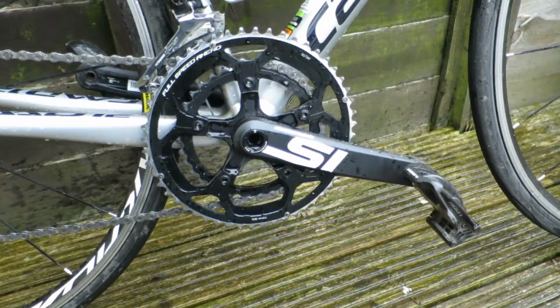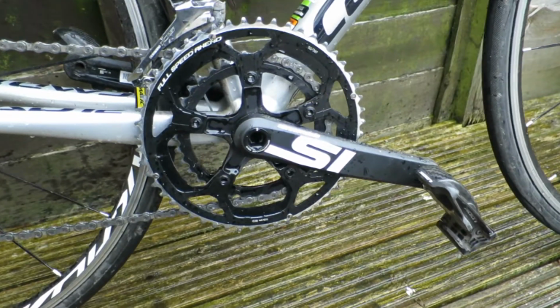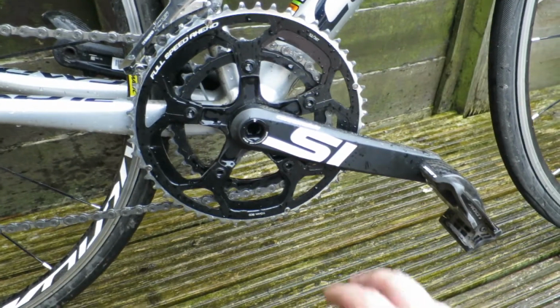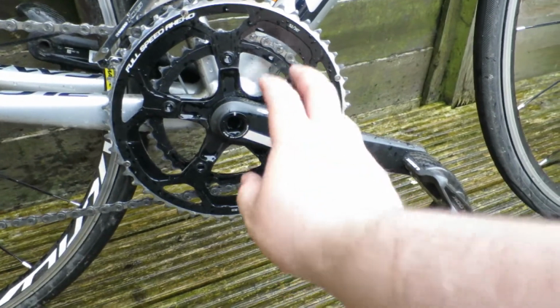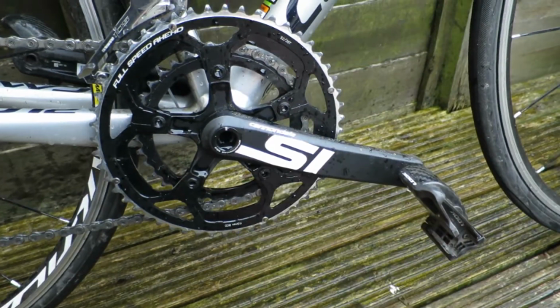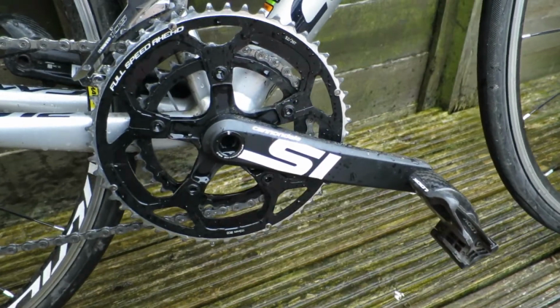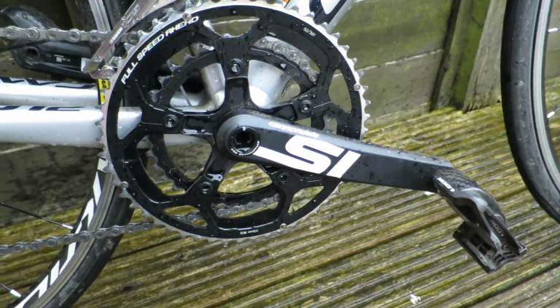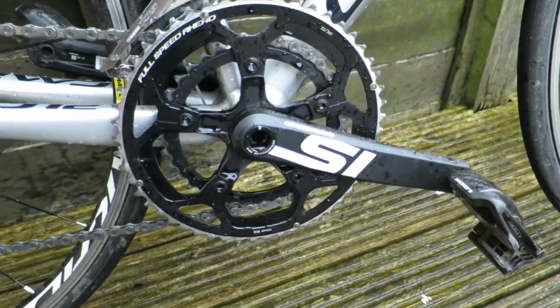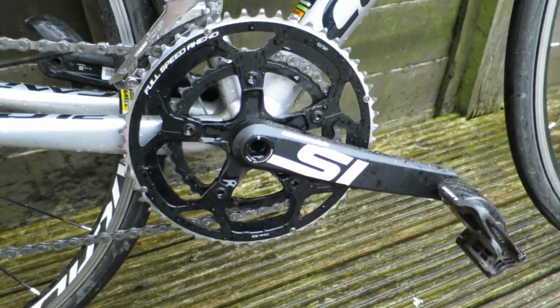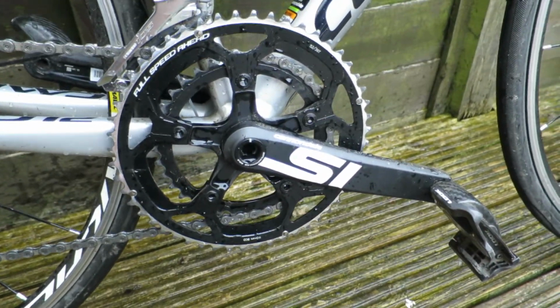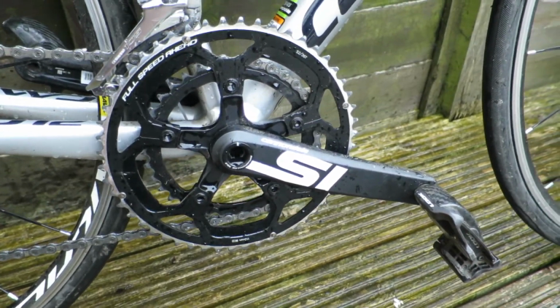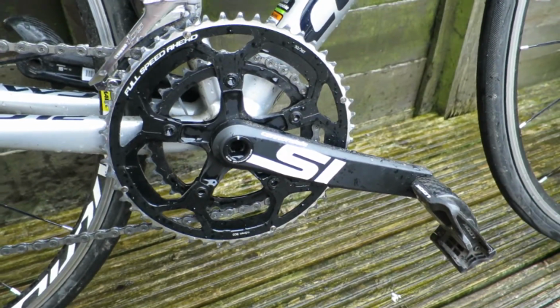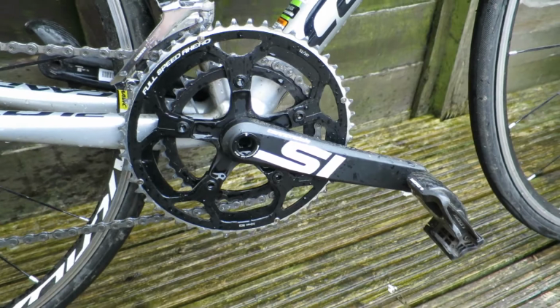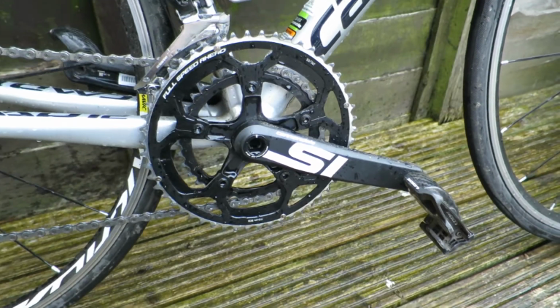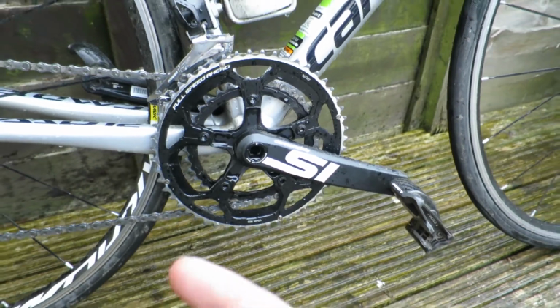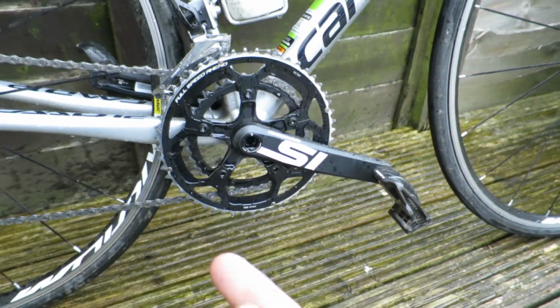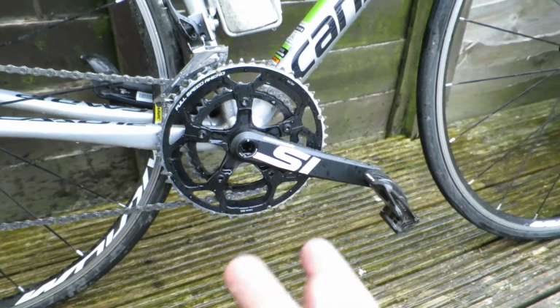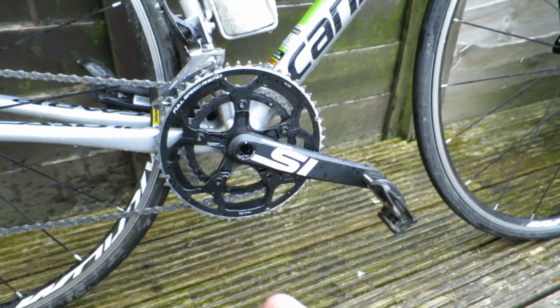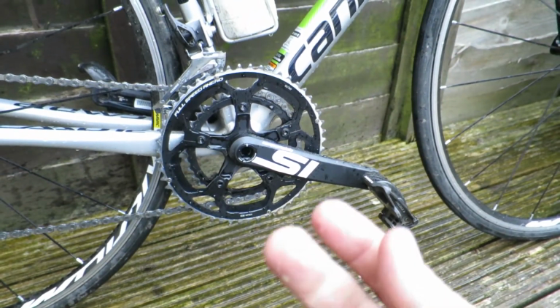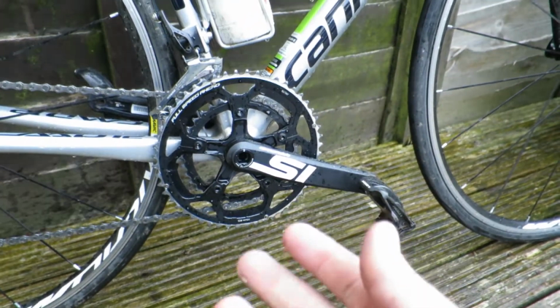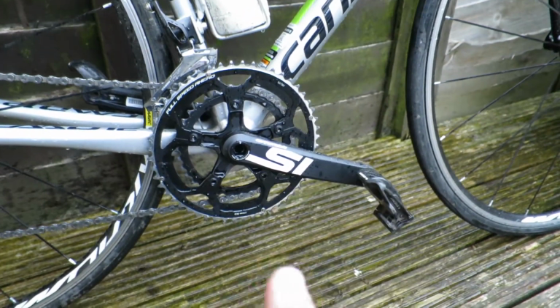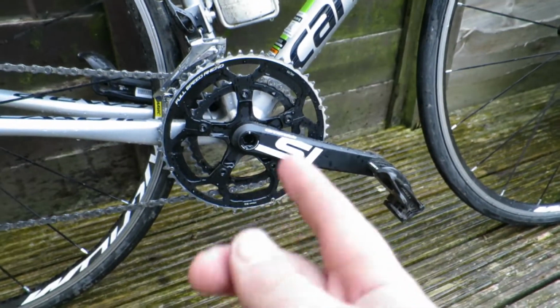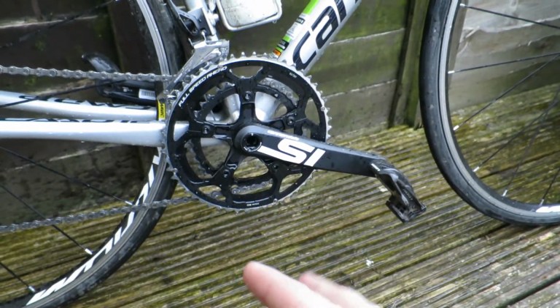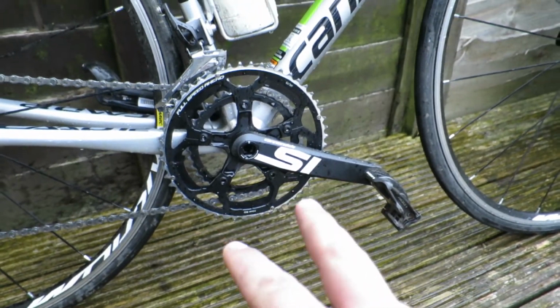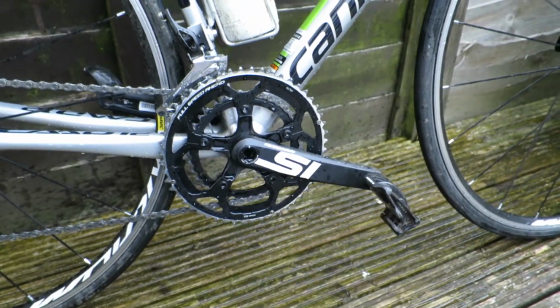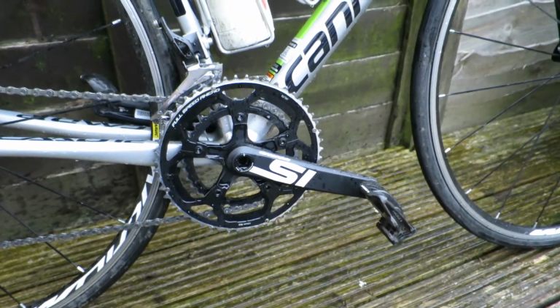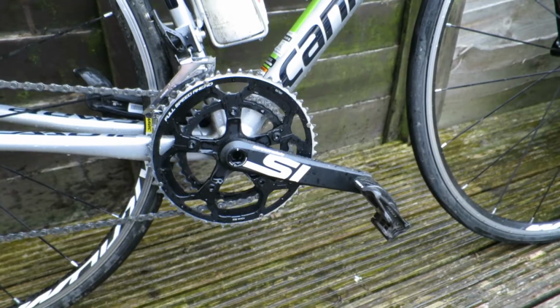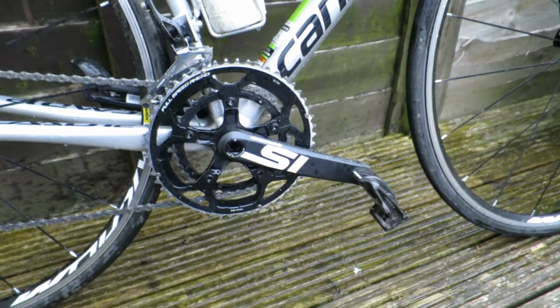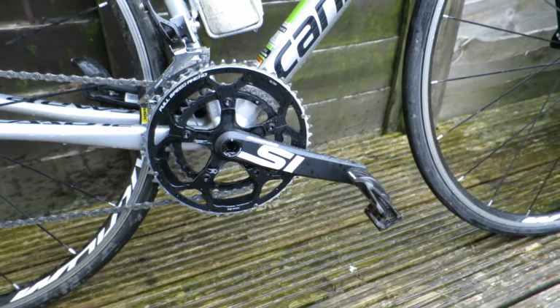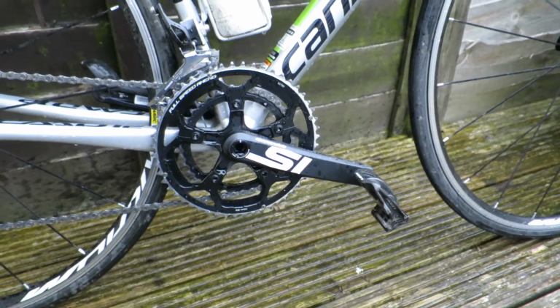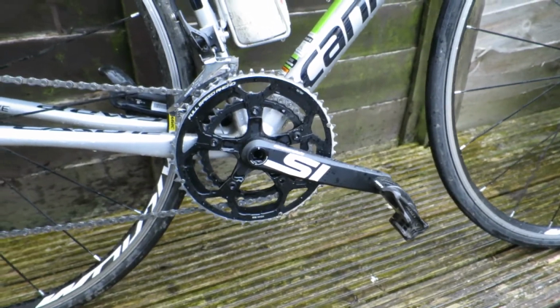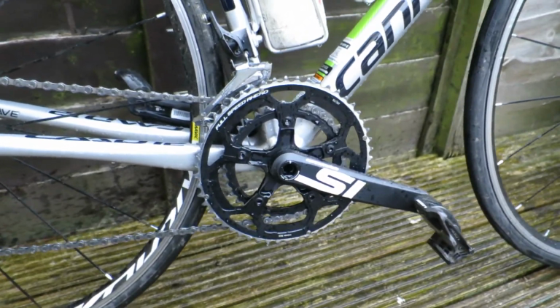Hi guys, so today we're going to look at the Cannondale SI crankset and what I think of it so far. I've used SRAM, Shimano, Campagnolo, Rotor and now it's the first time I've used a Cannondale crankset.